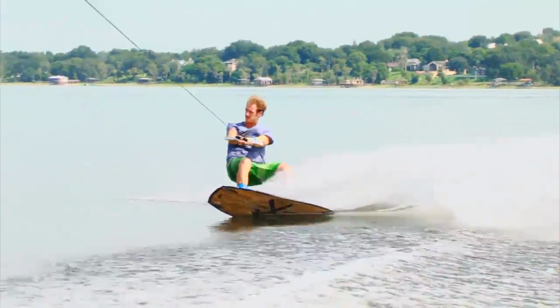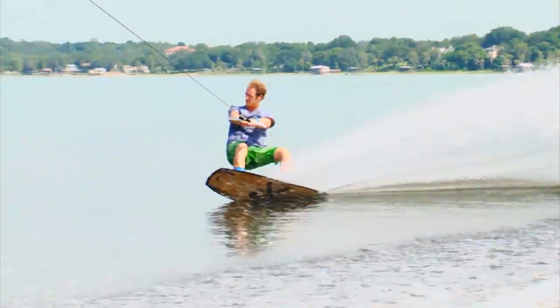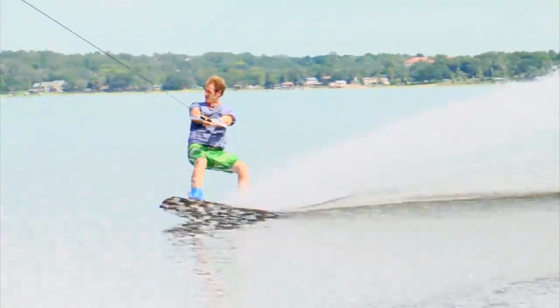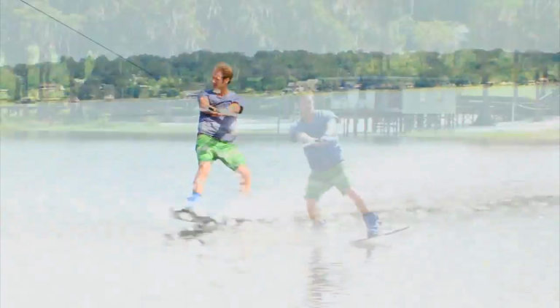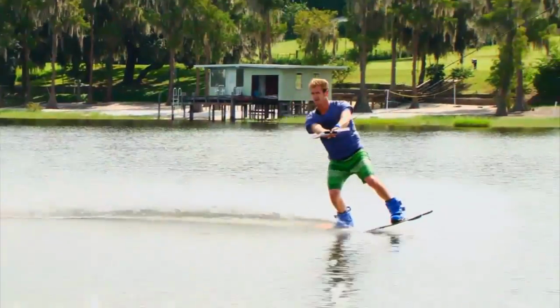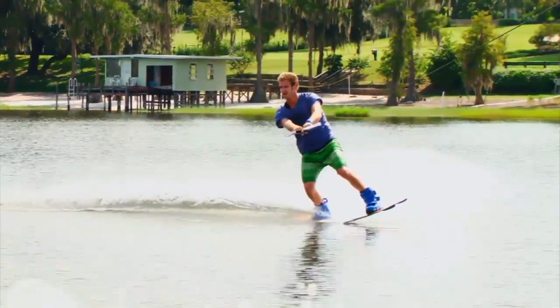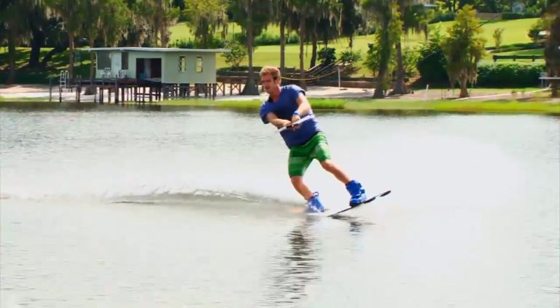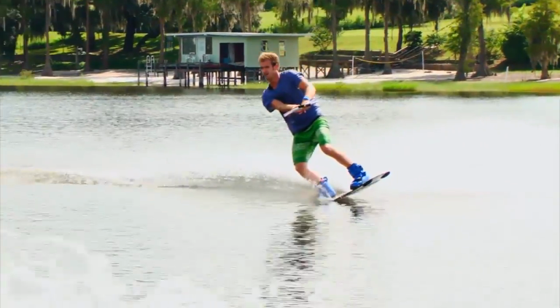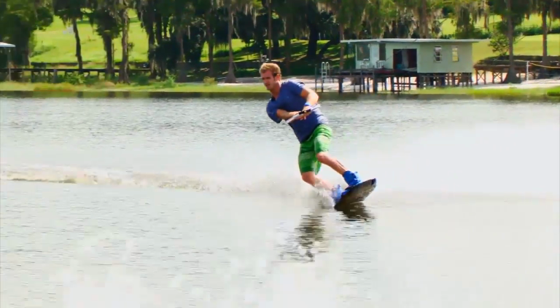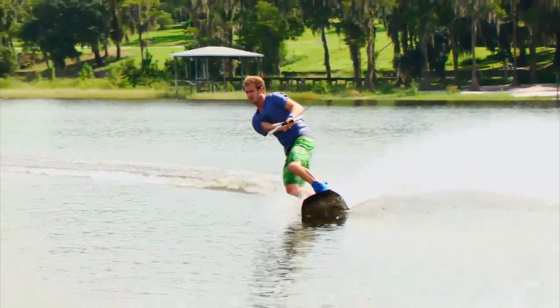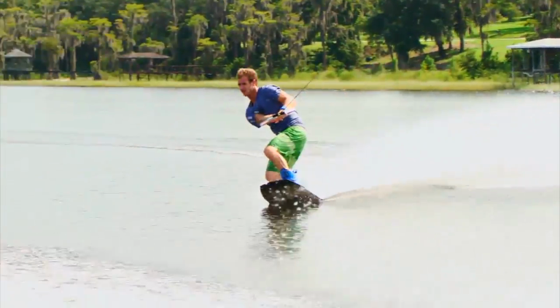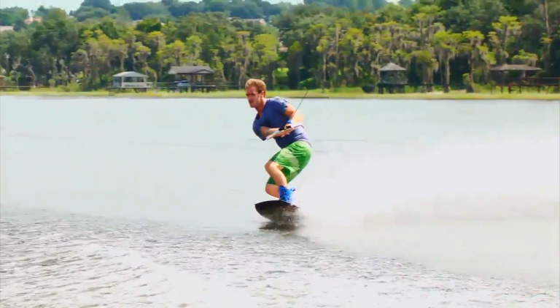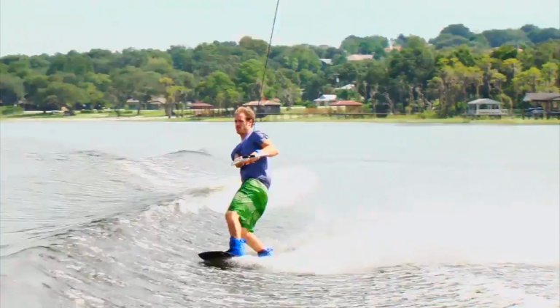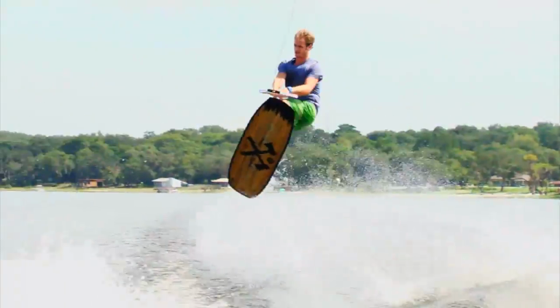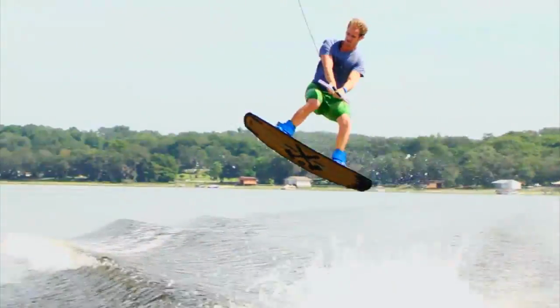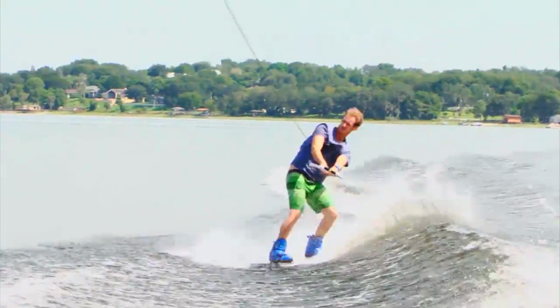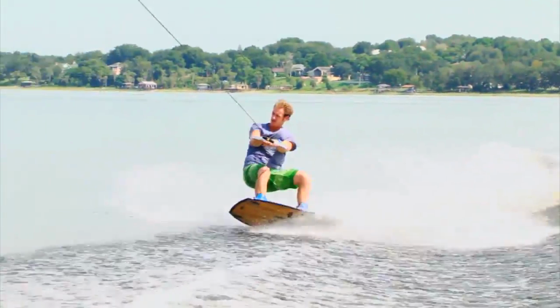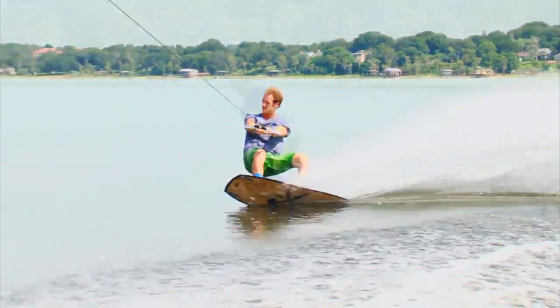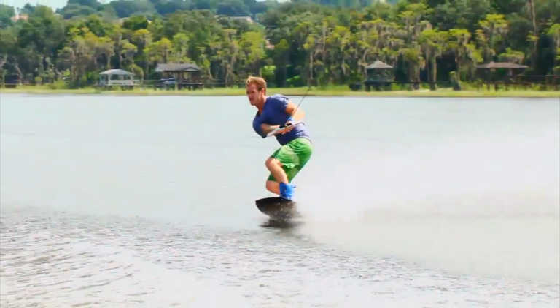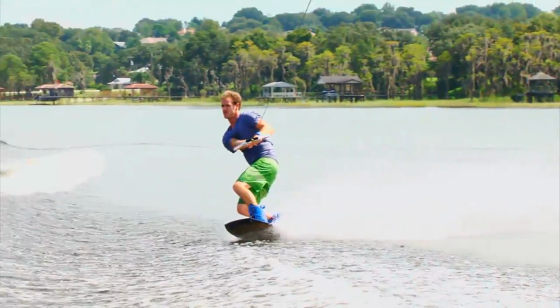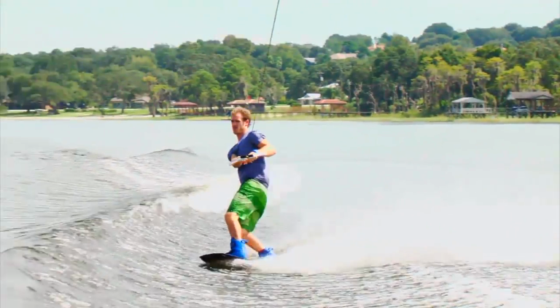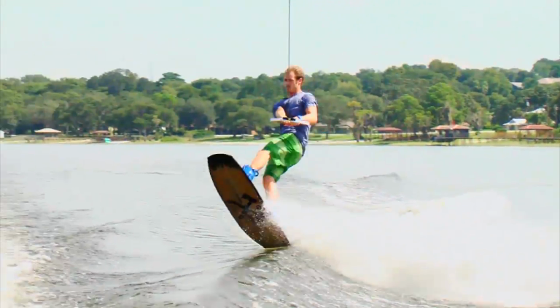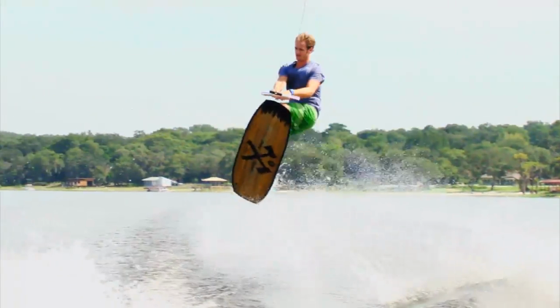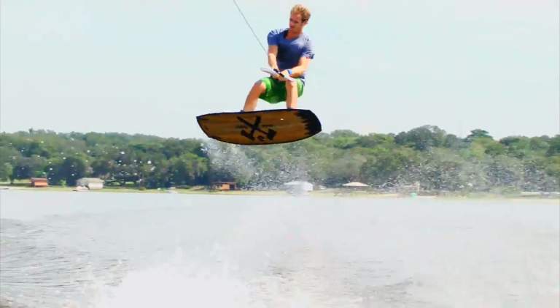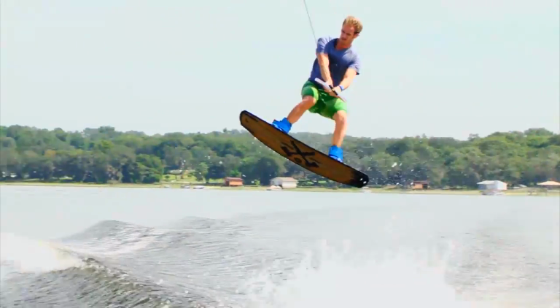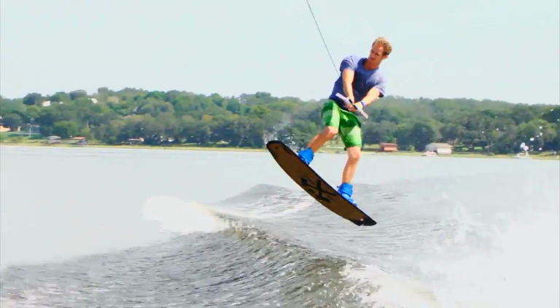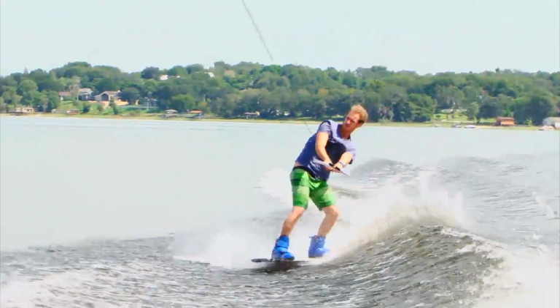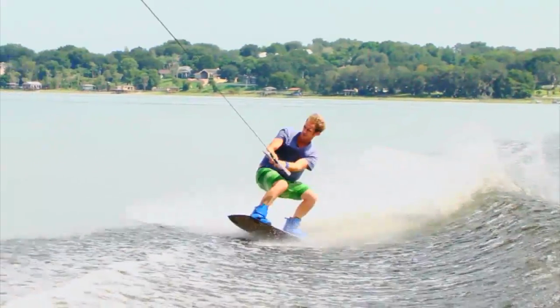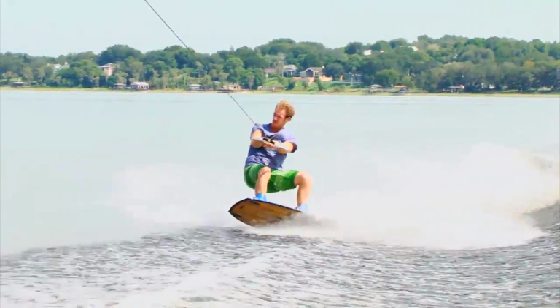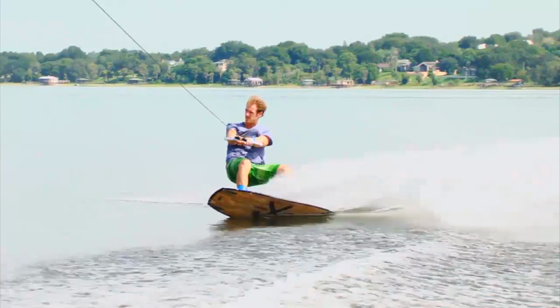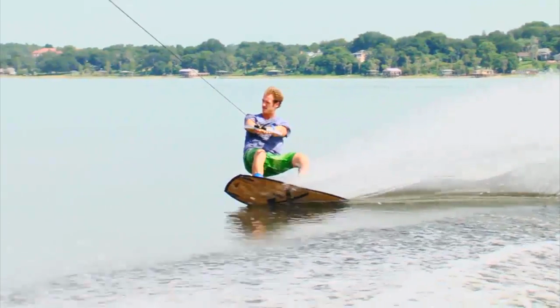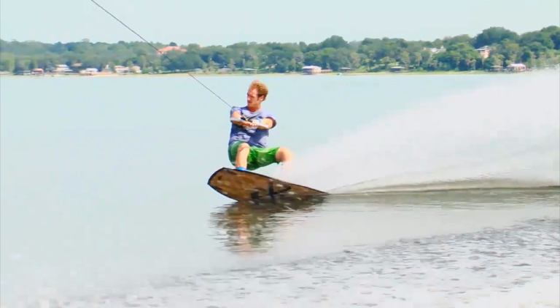A common mistake with this trick is spinning too early. So if you take the trick up like a normal toeside wake to wake jump and then initiate the spin like Brandon does here, you'll have no issues learning a toeside frontside 180.